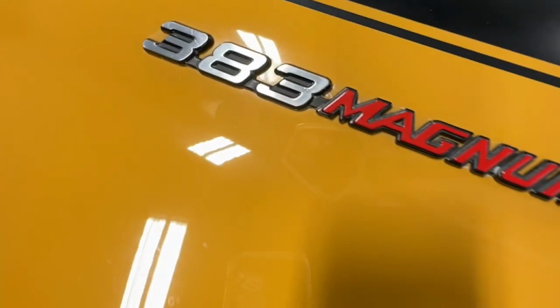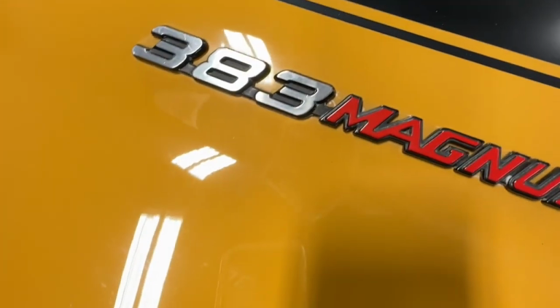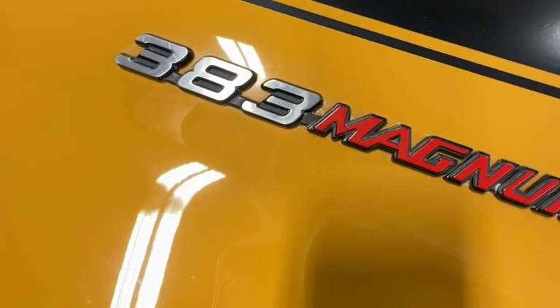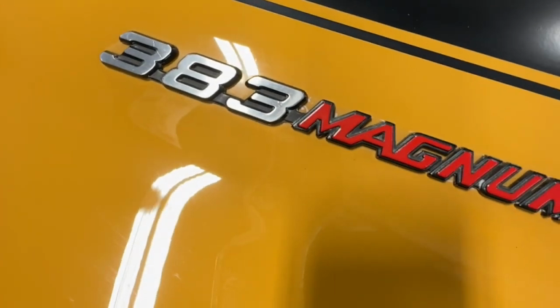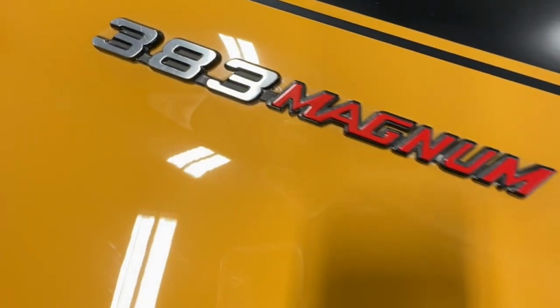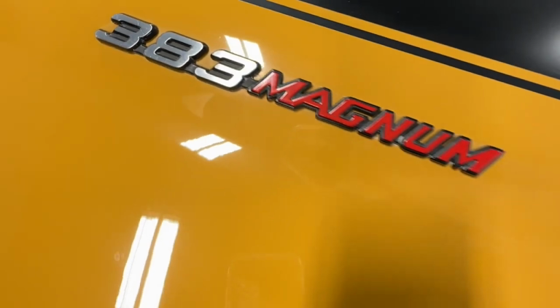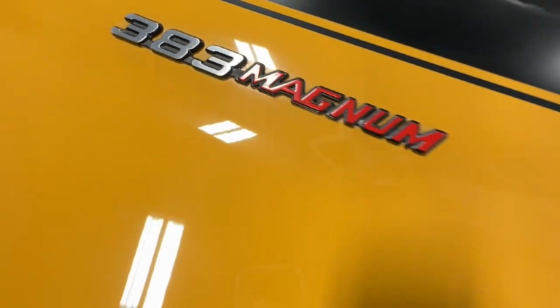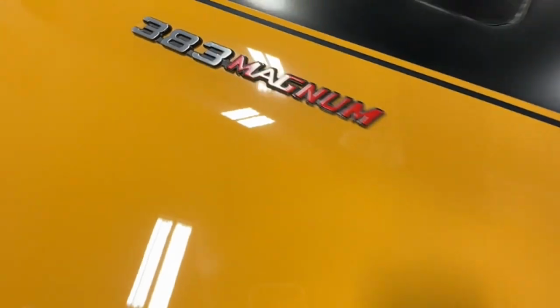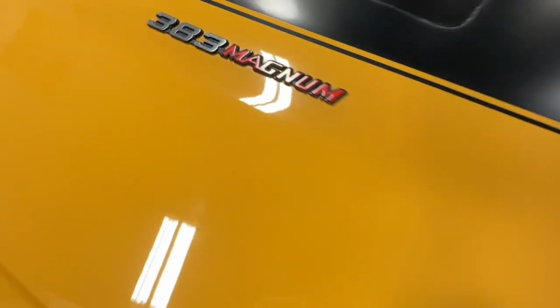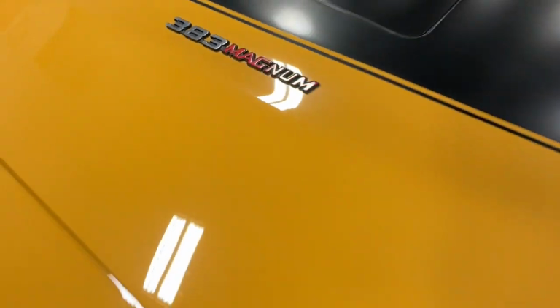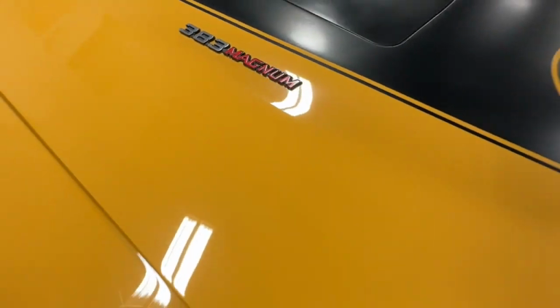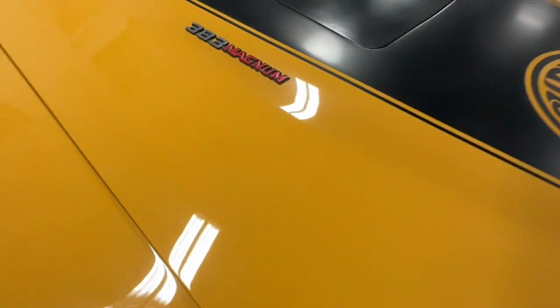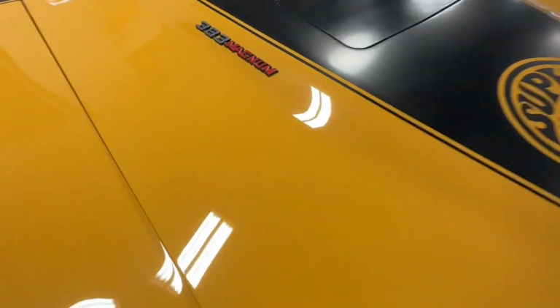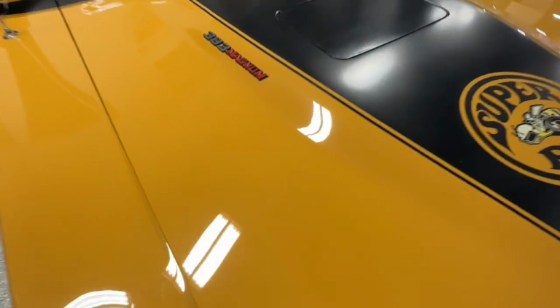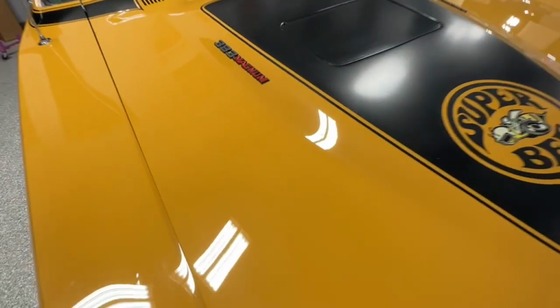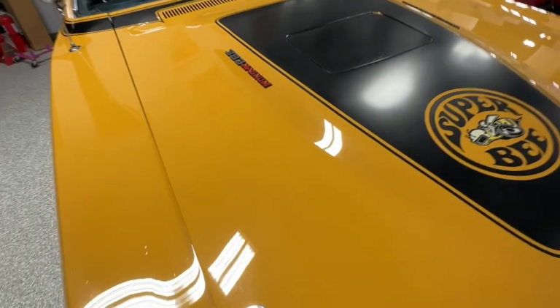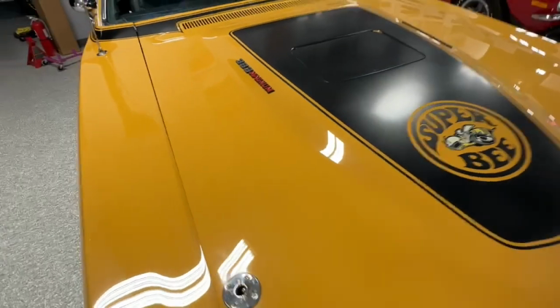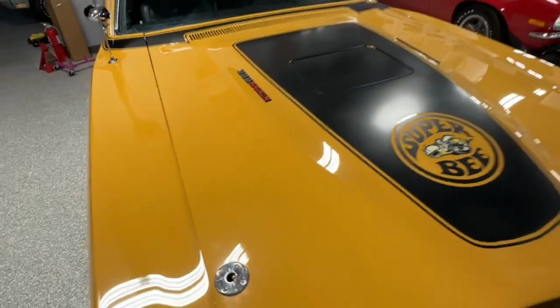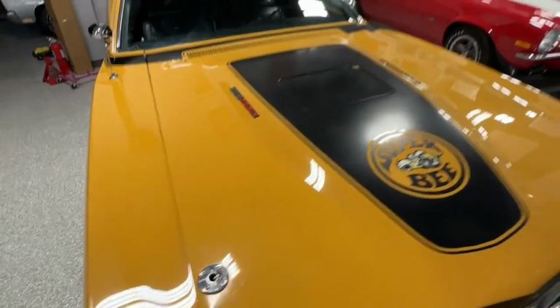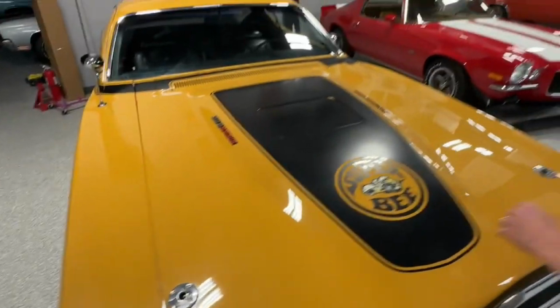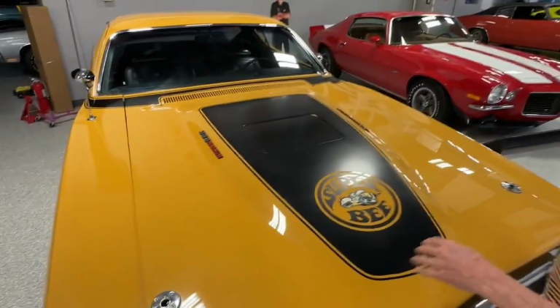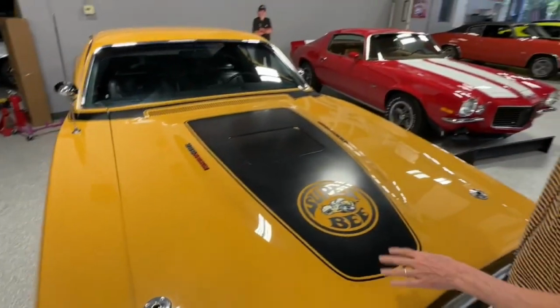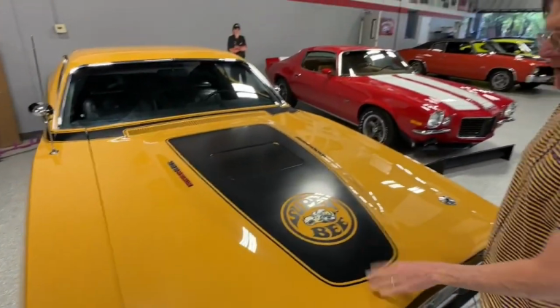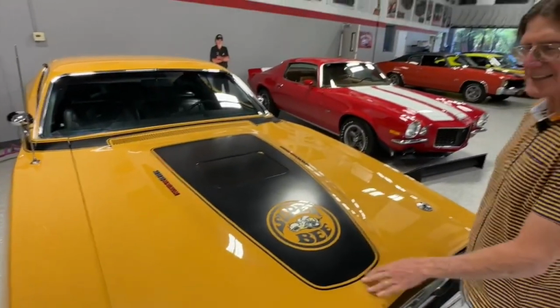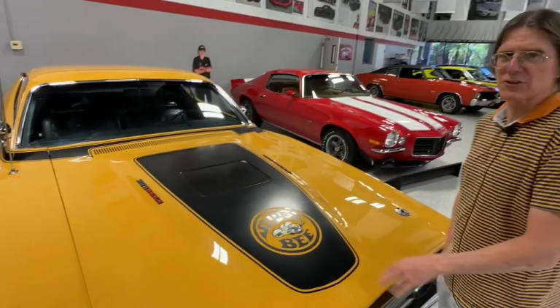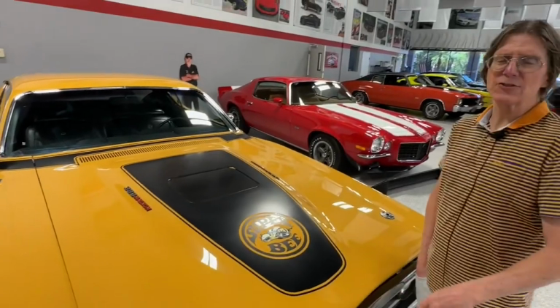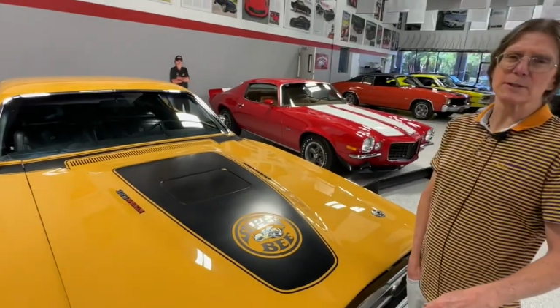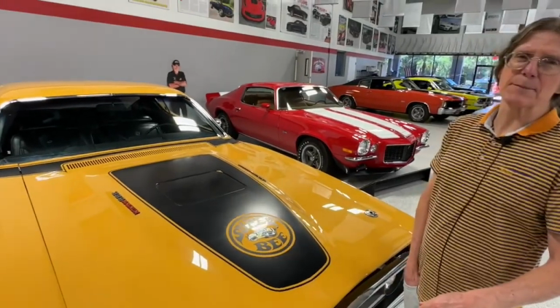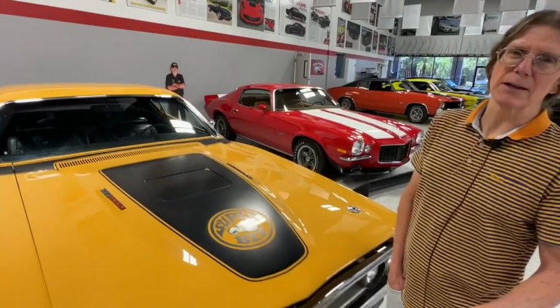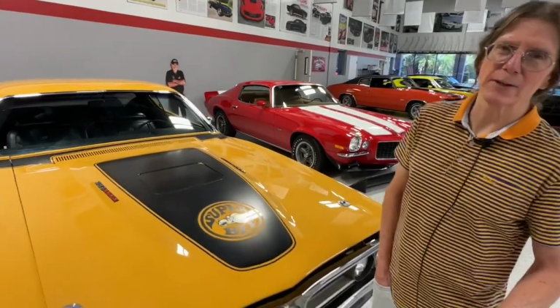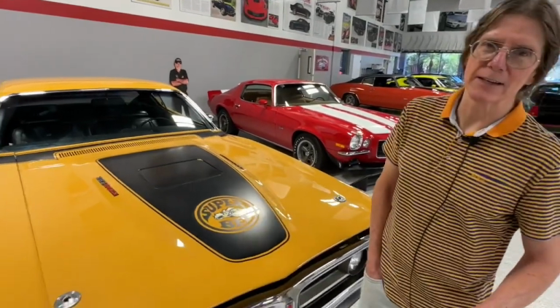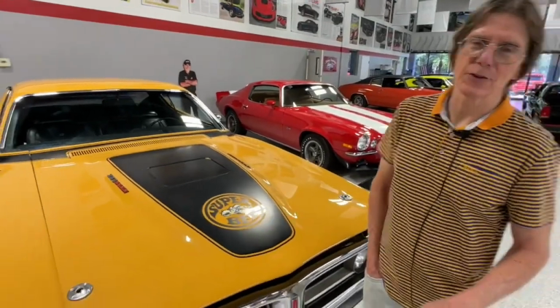Yes, you could get a 440 with it. Yes, you could get a Hemi with it — super rare. But the standard engine was that big-block 383.